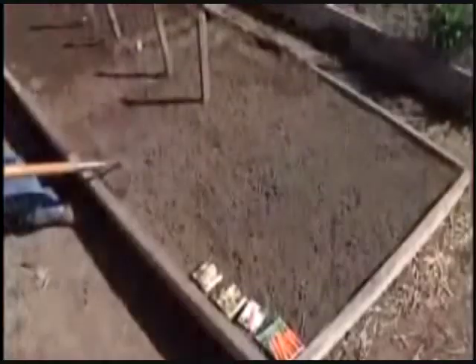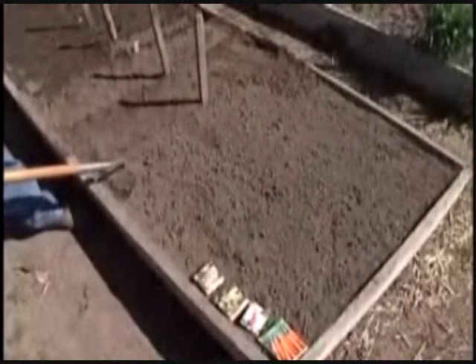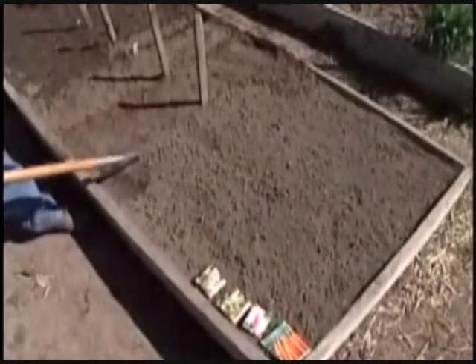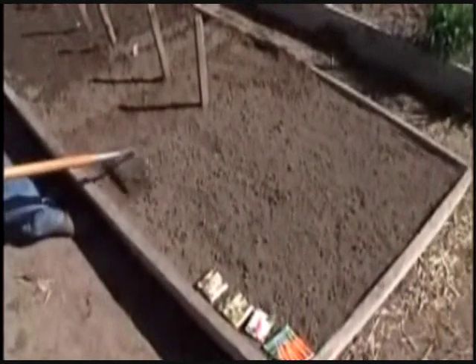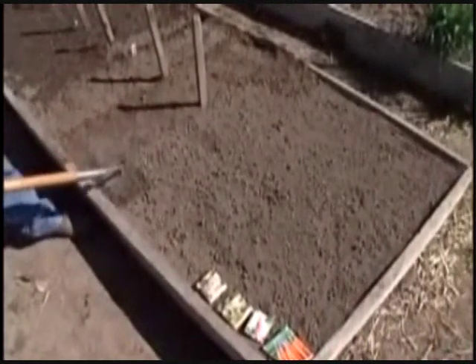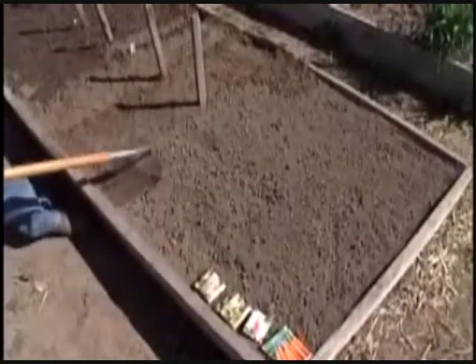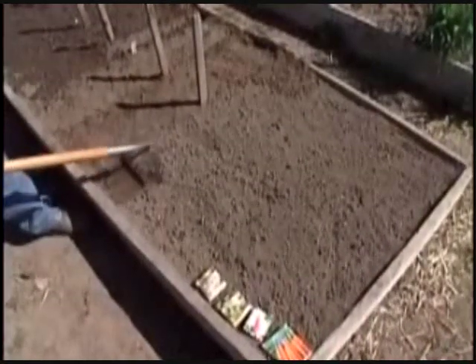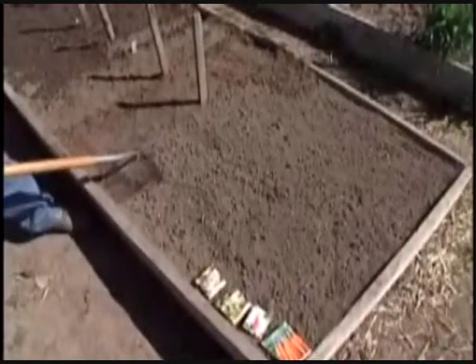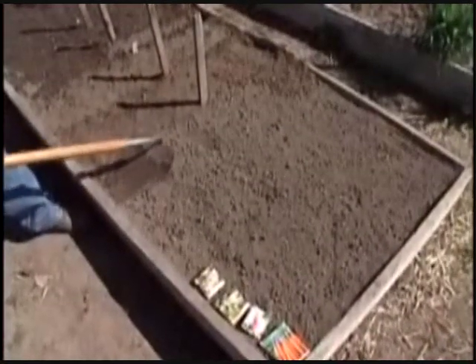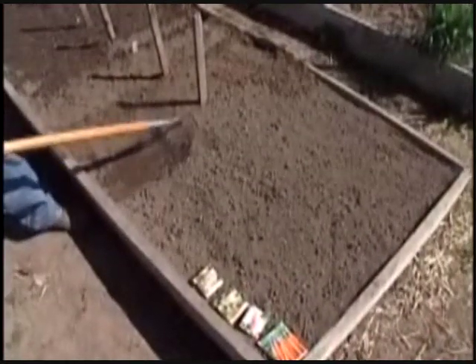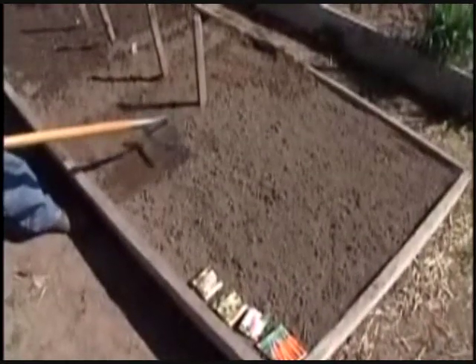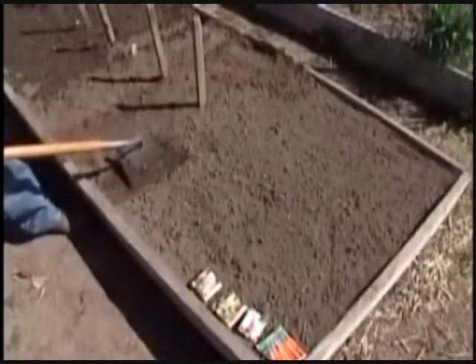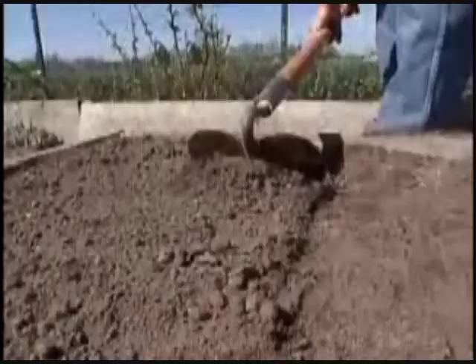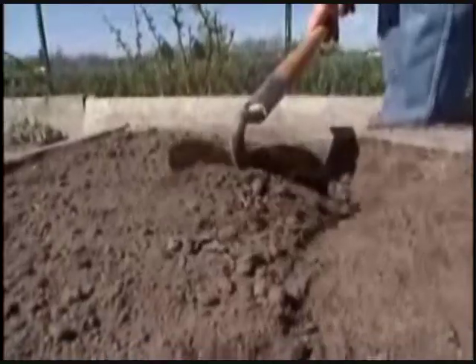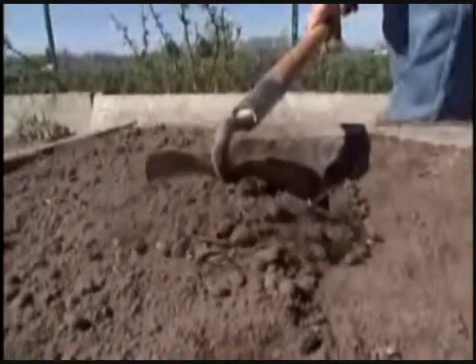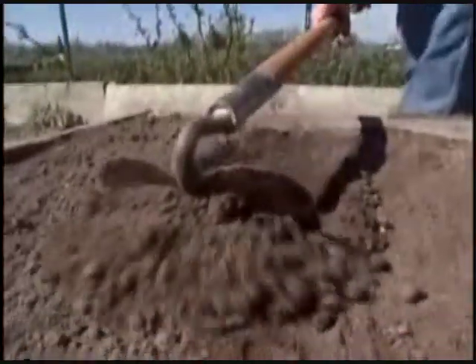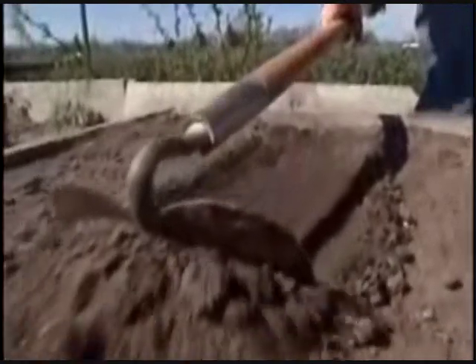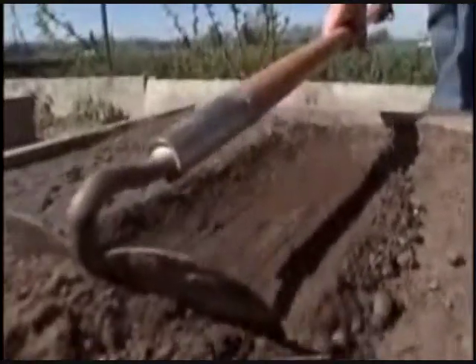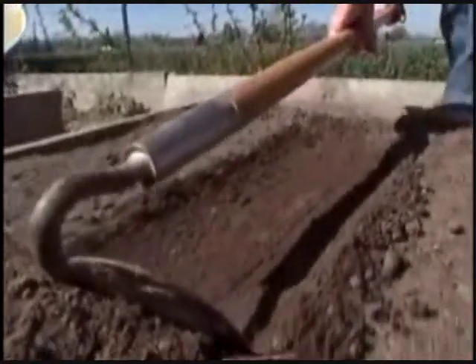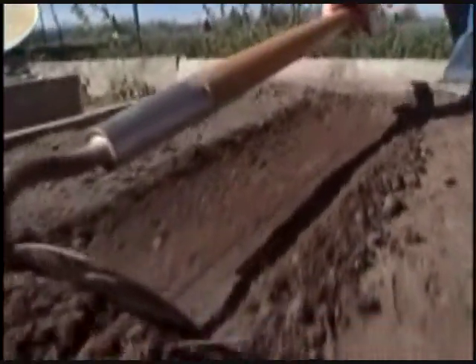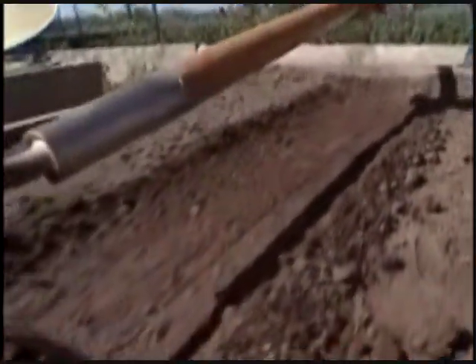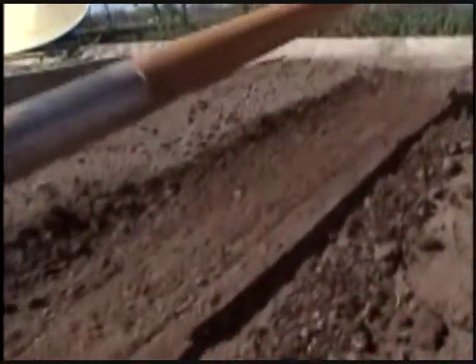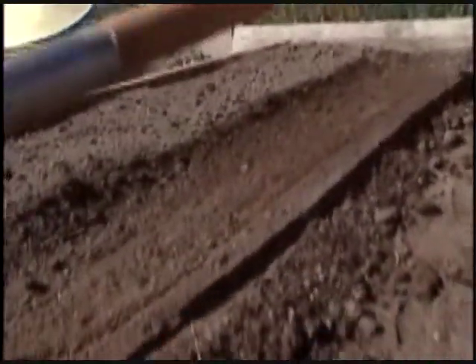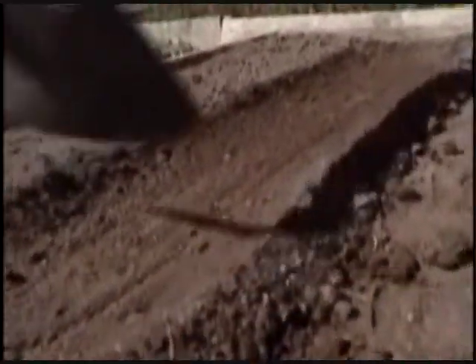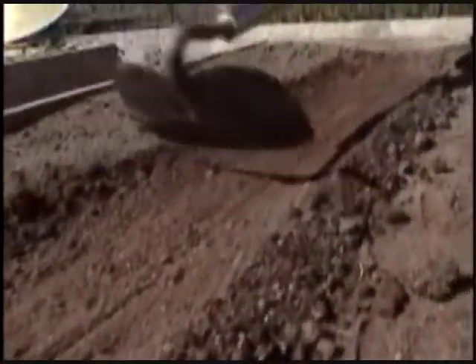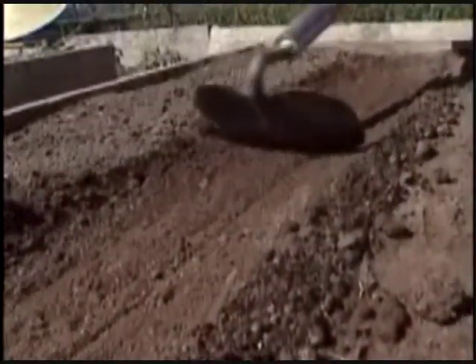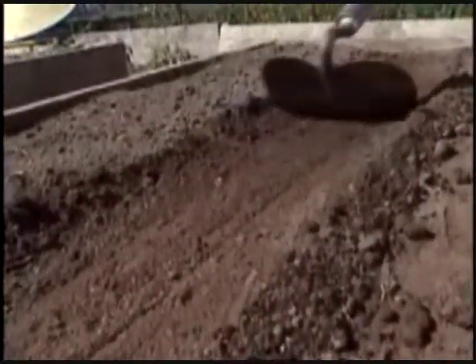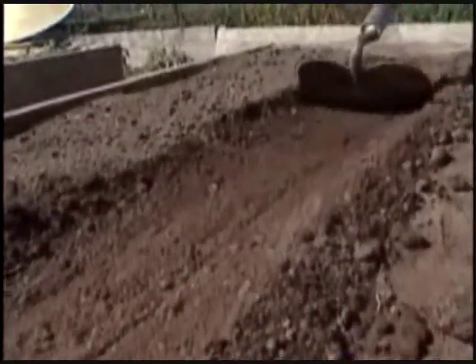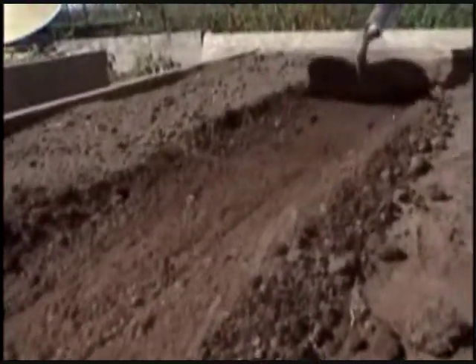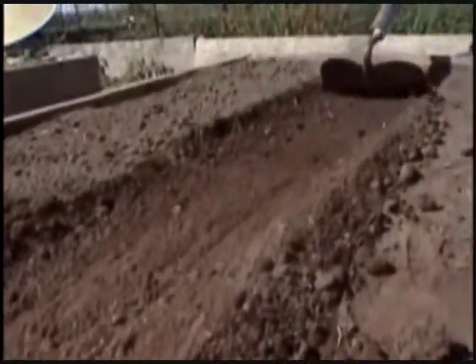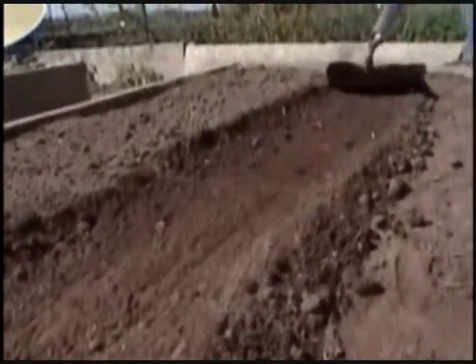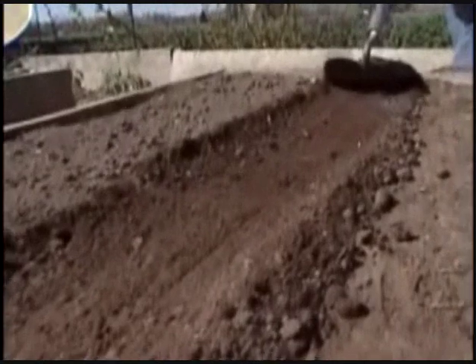All the rest of your spring garden can be planted just about the same way. I'm going to plant salad greens, mesclun, turnips, beets, and carrots all in this patch.